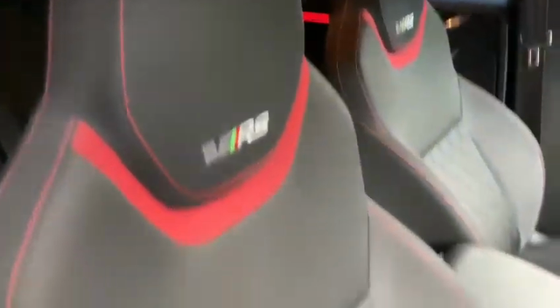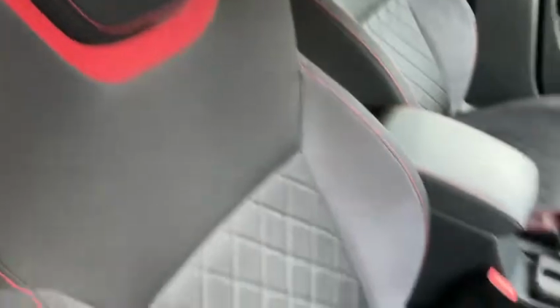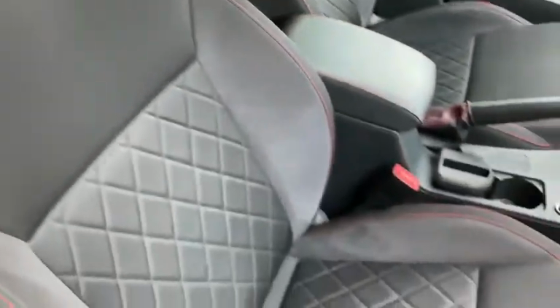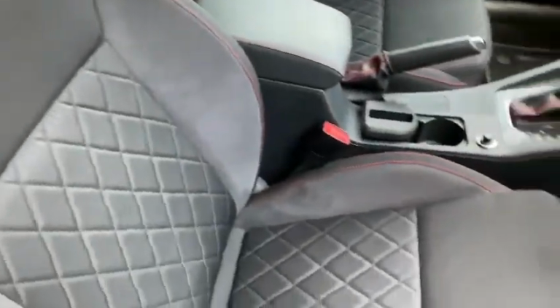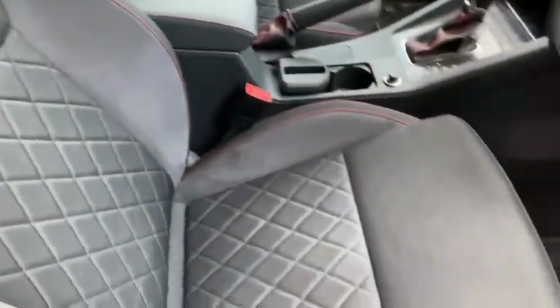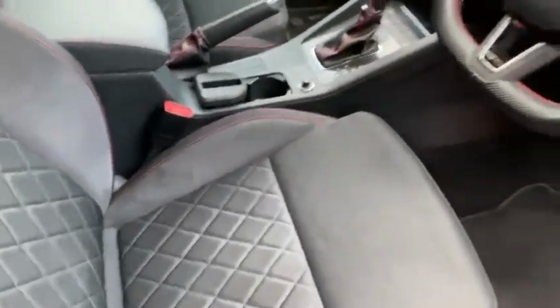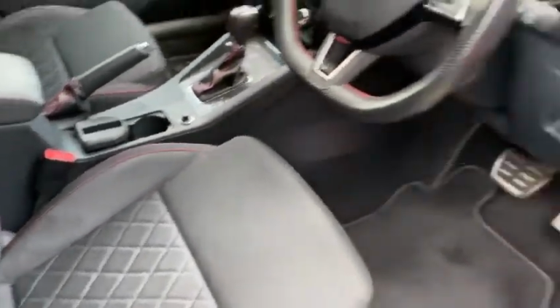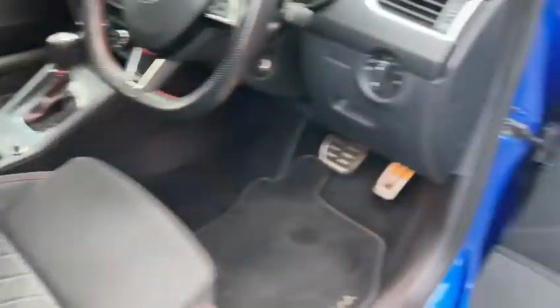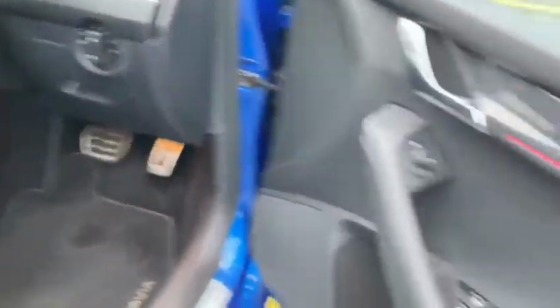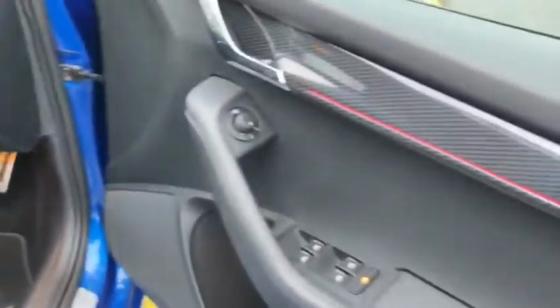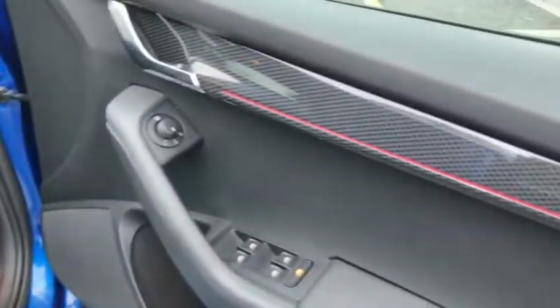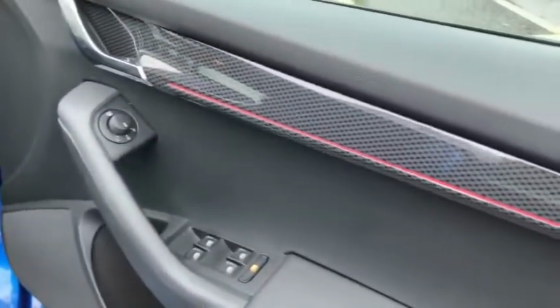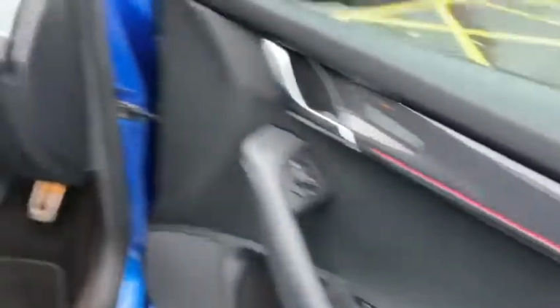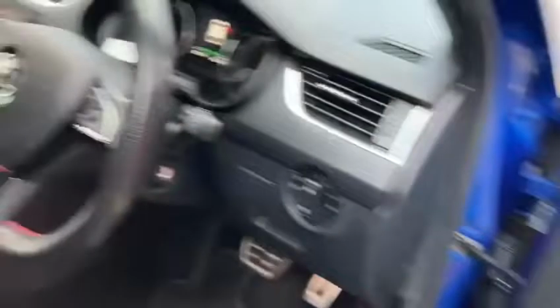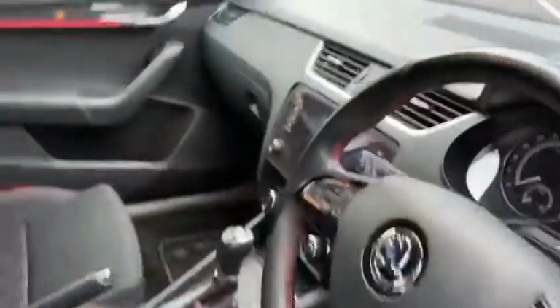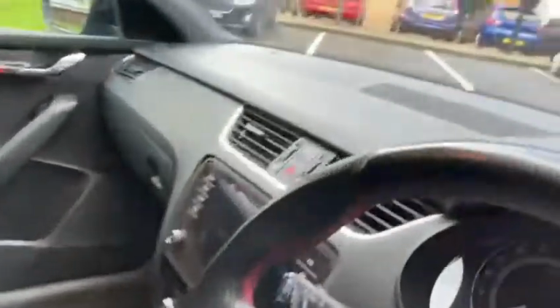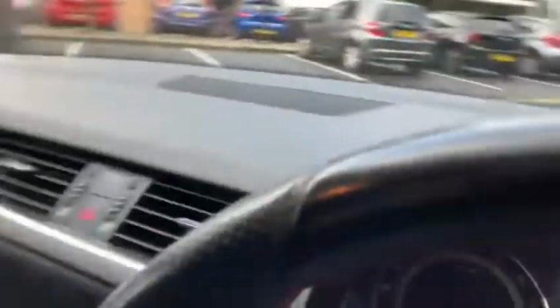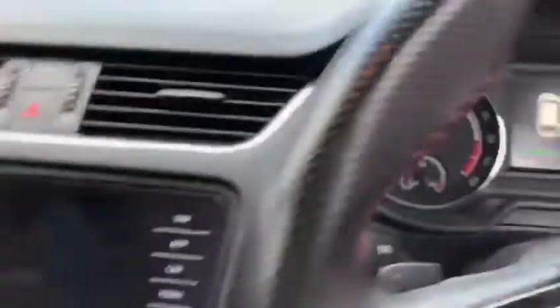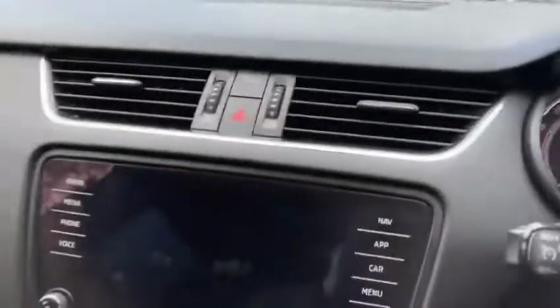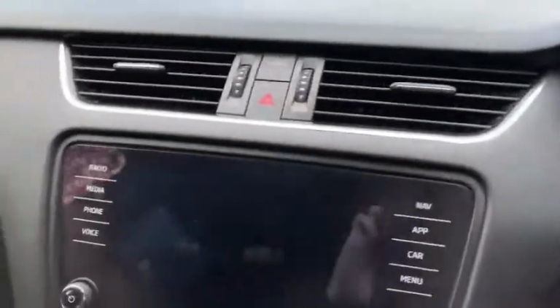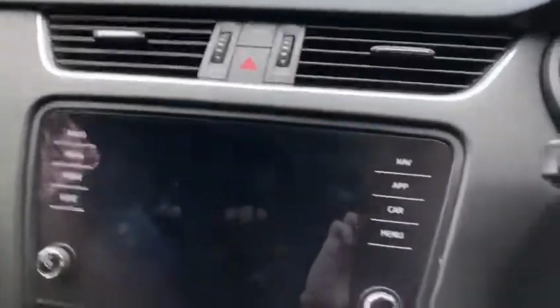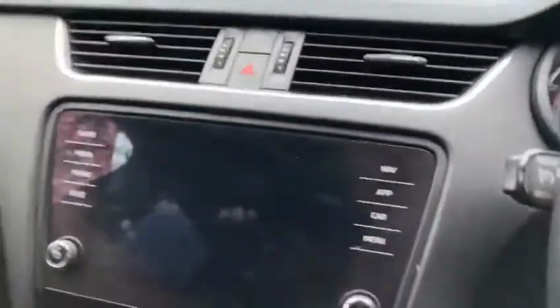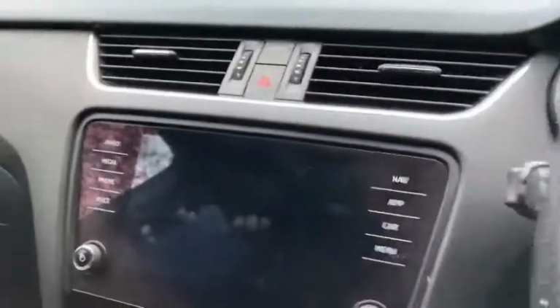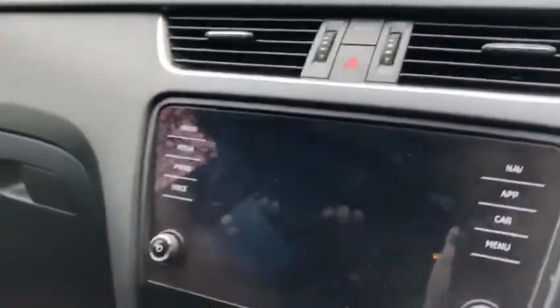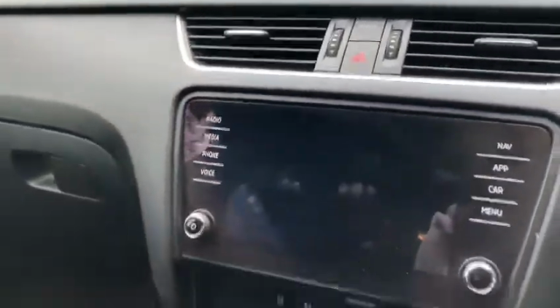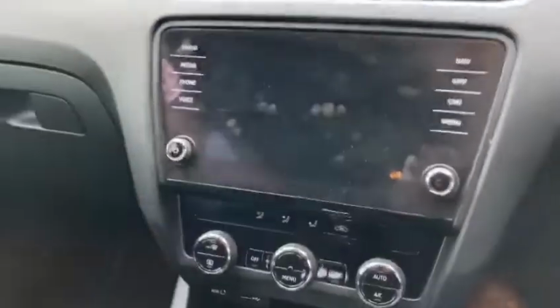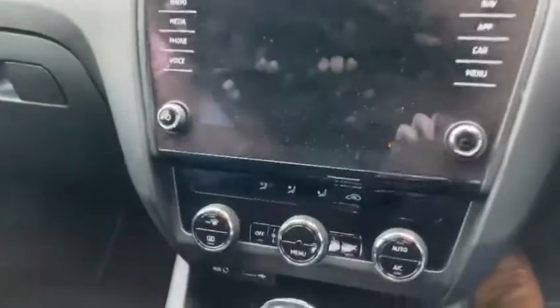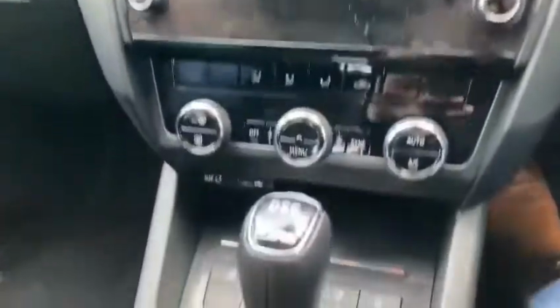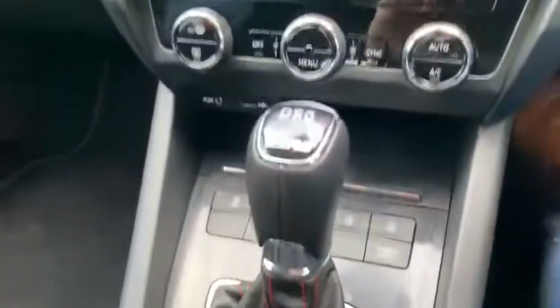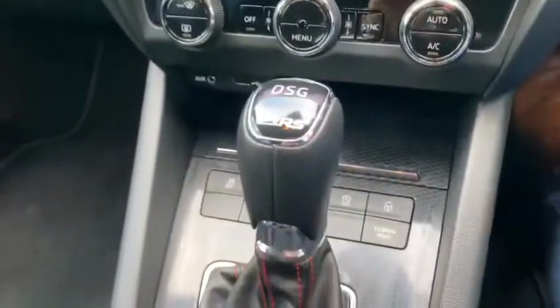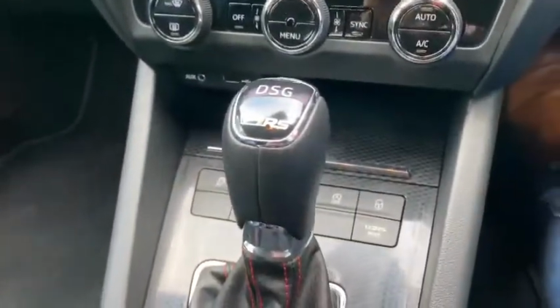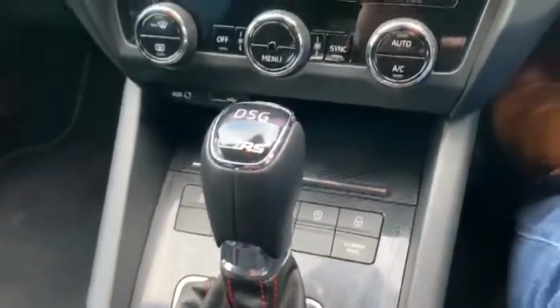You've got the VRS seats with the quilted fabric, you've got the carbon fibre trim, and the VRS steering wheel with the DSG gearbox.